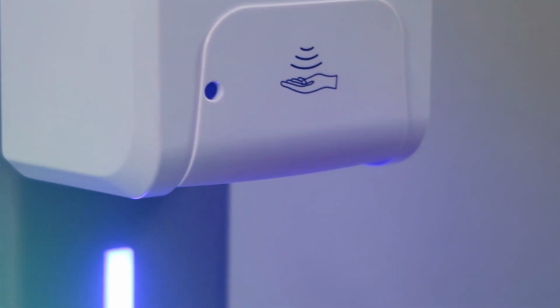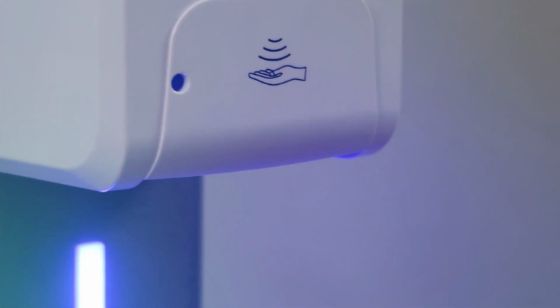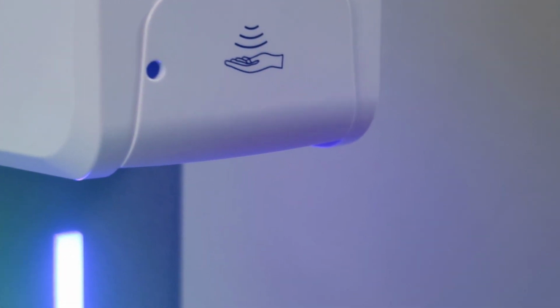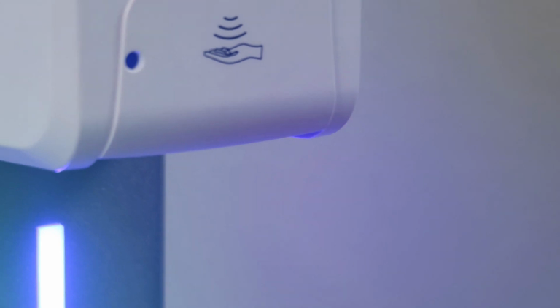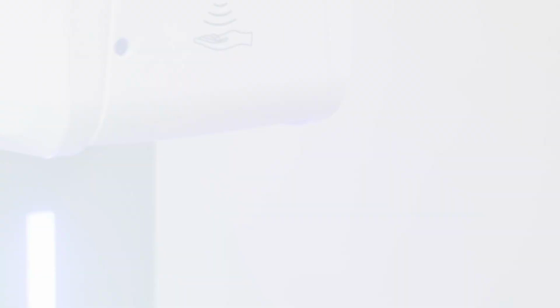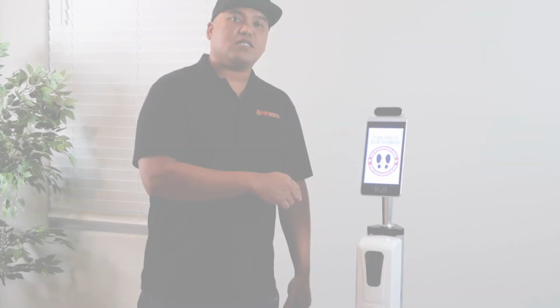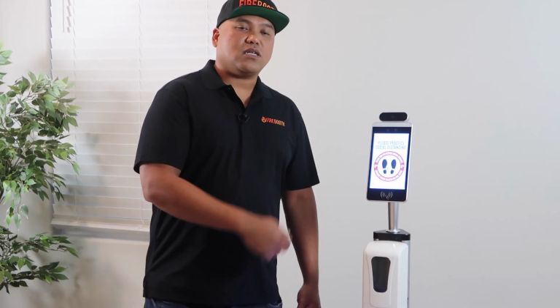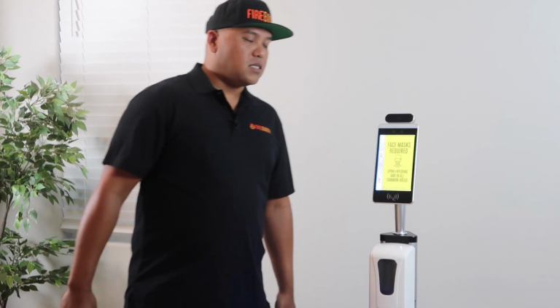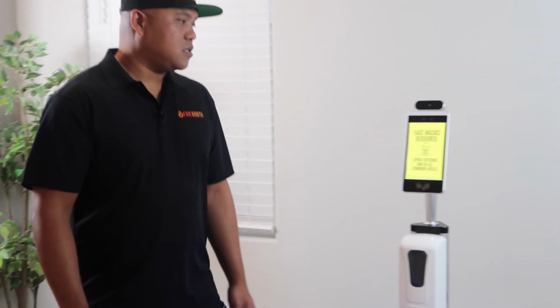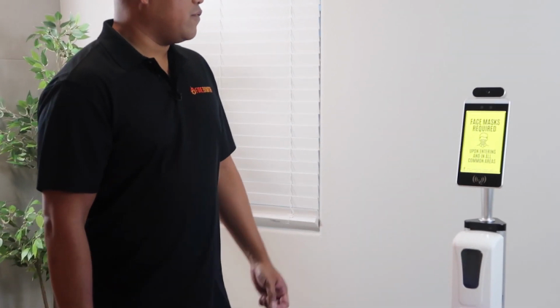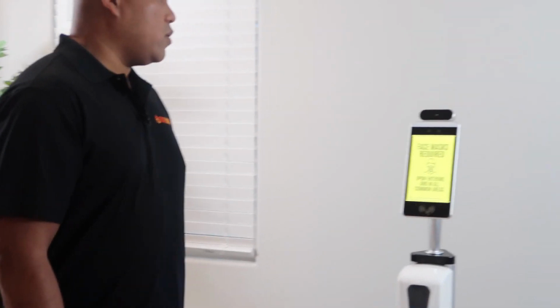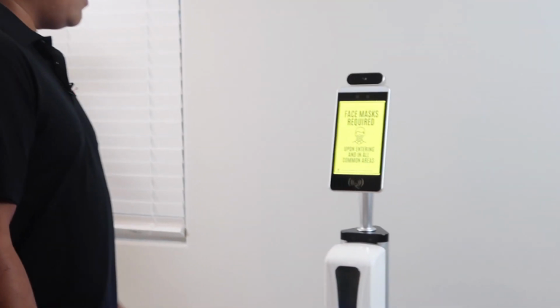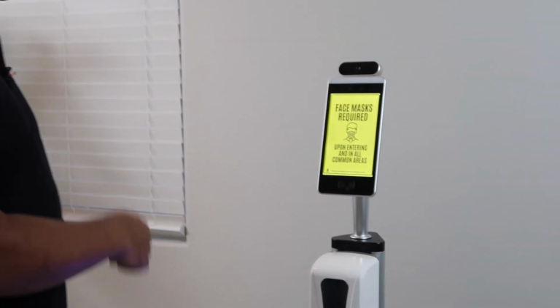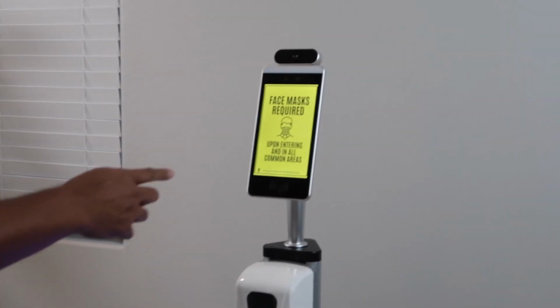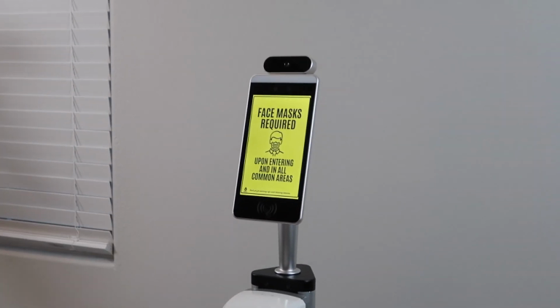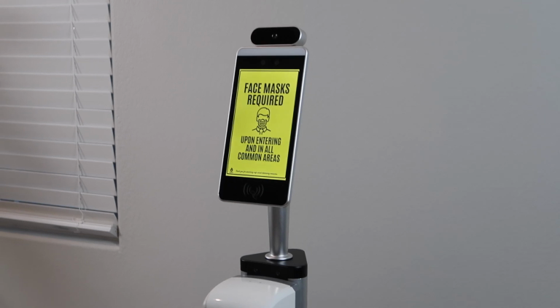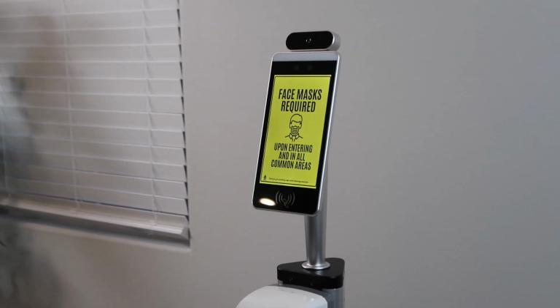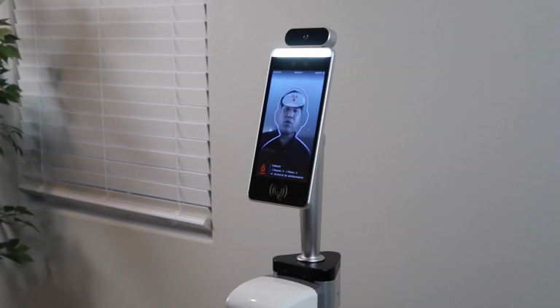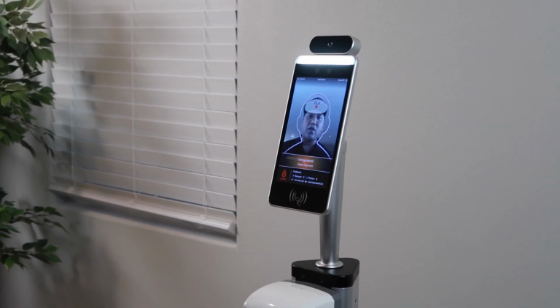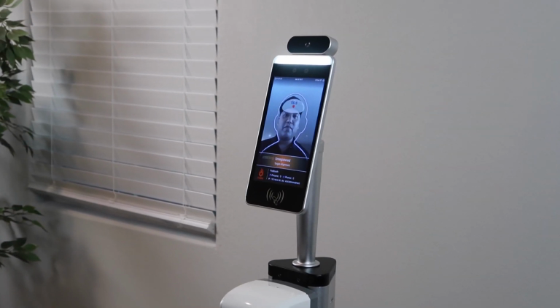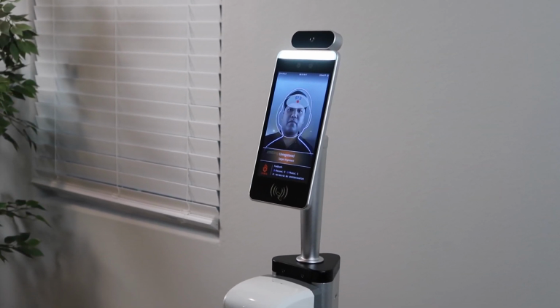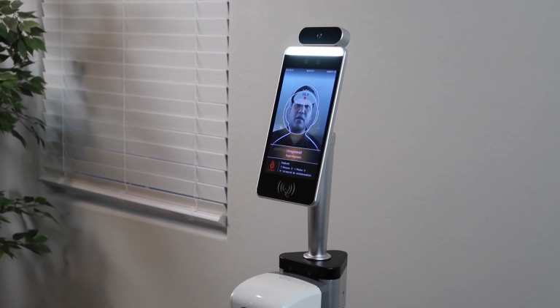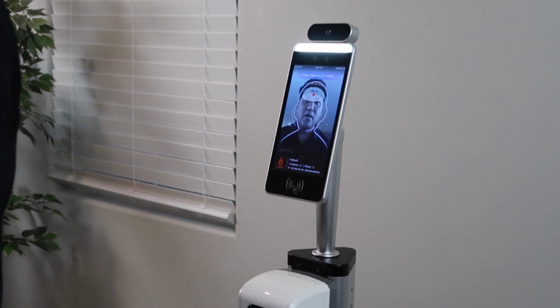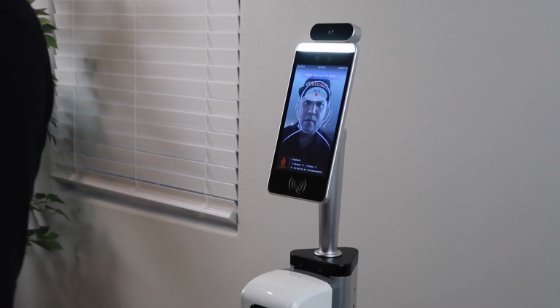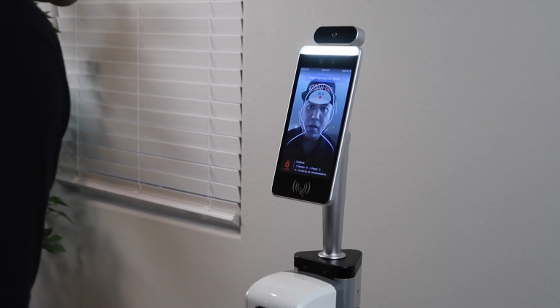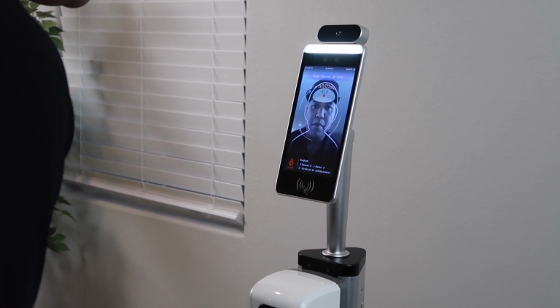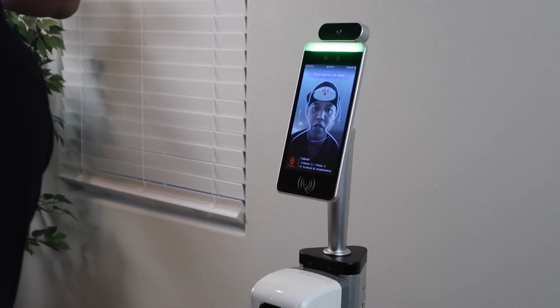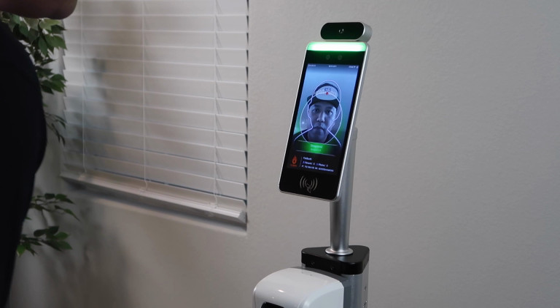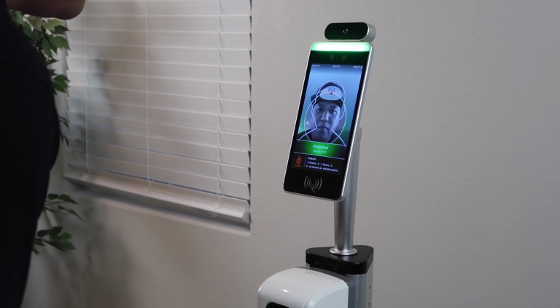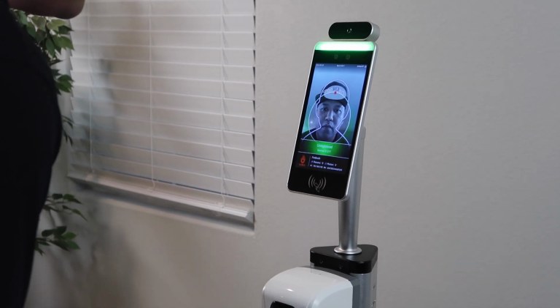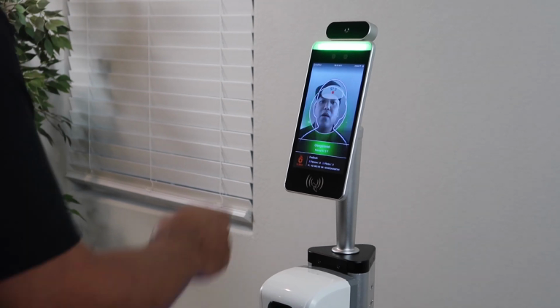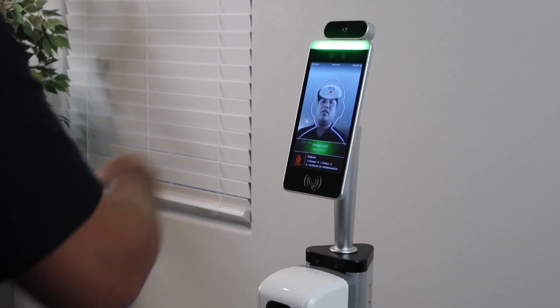So let me go ahead and show you what this actually does. It's on auto mode, and if I just stand right in front of it, it will take my temperature, right there.